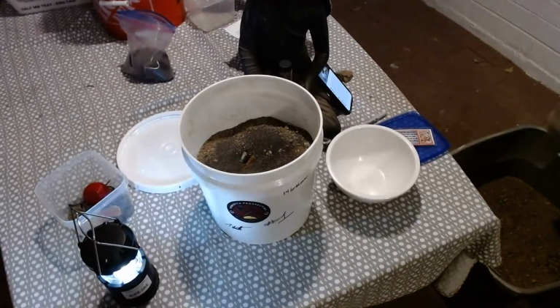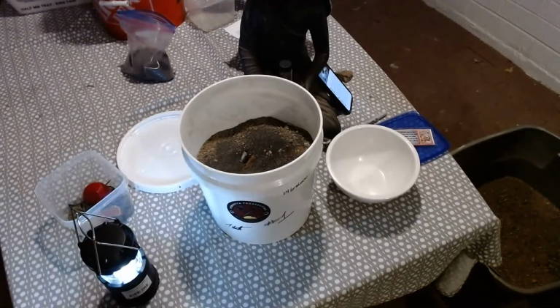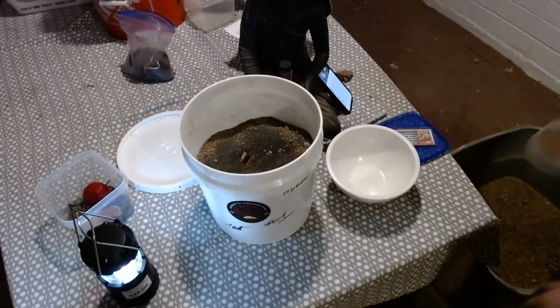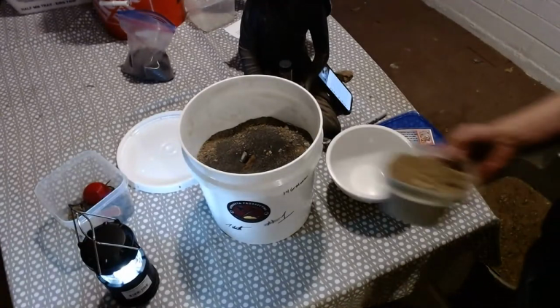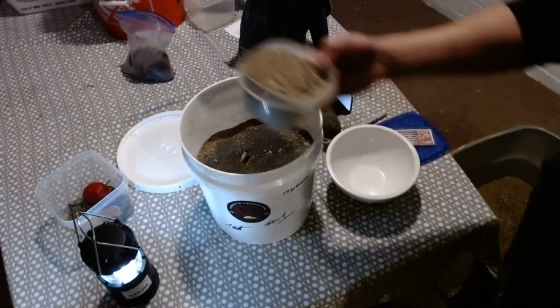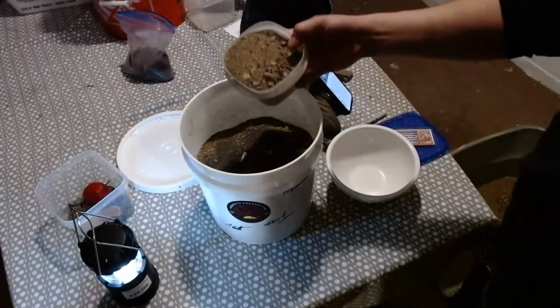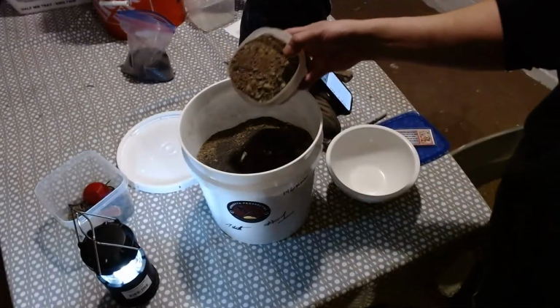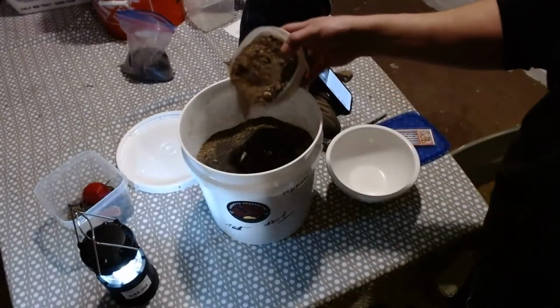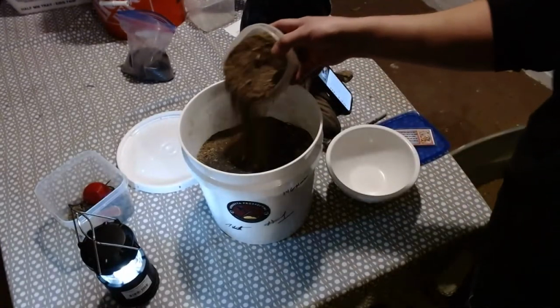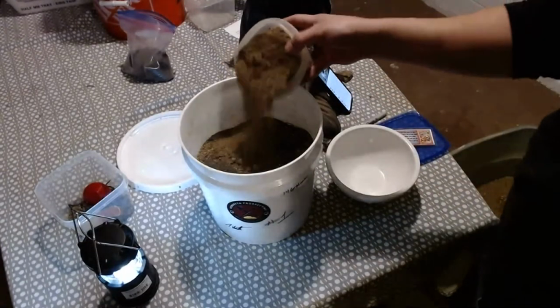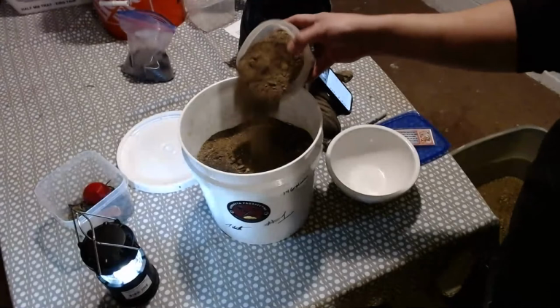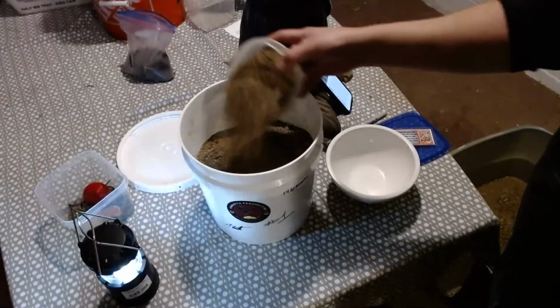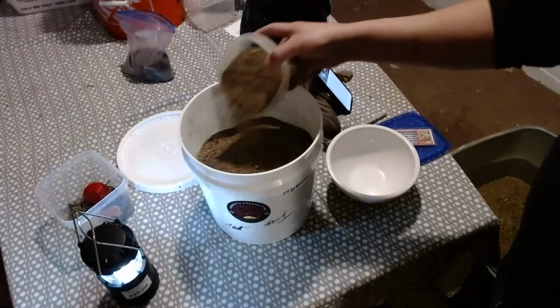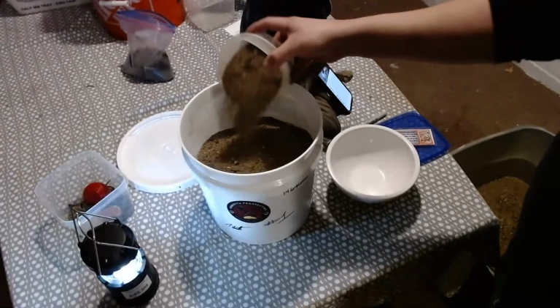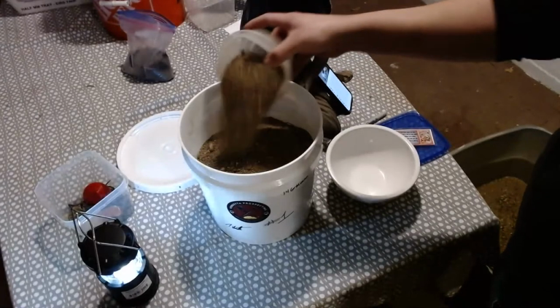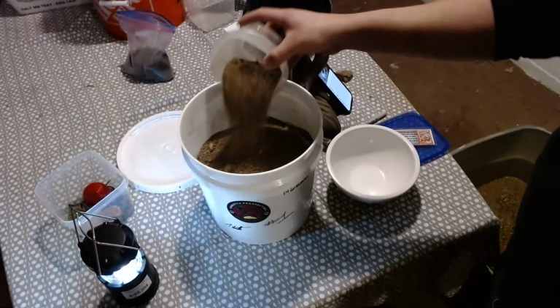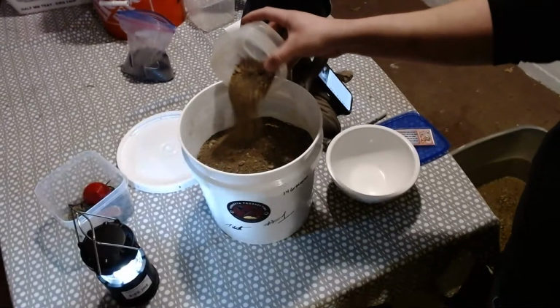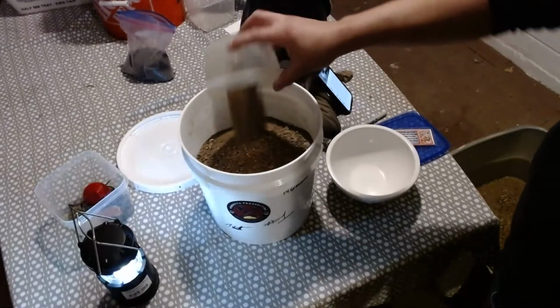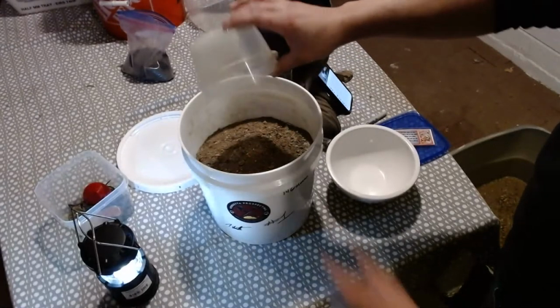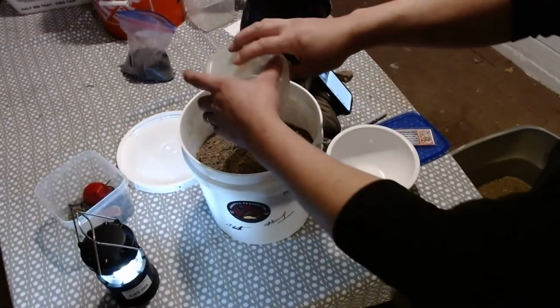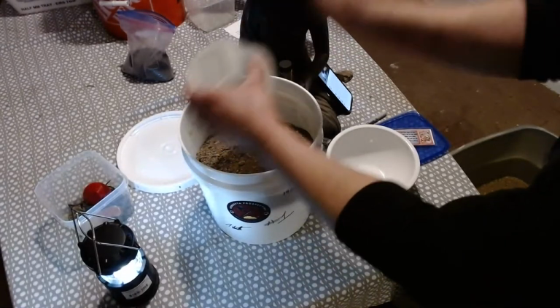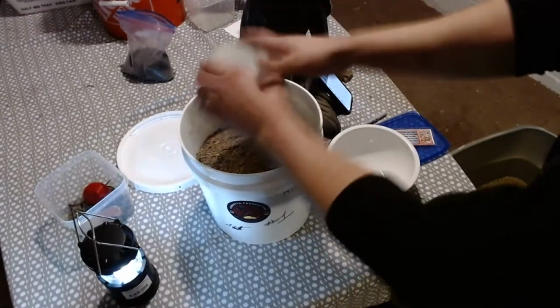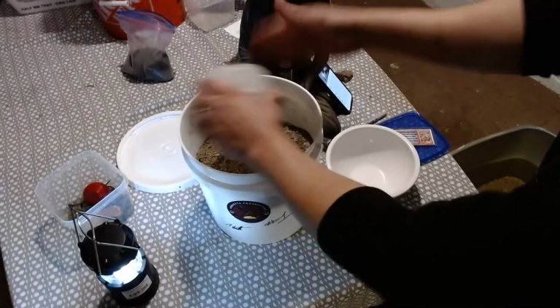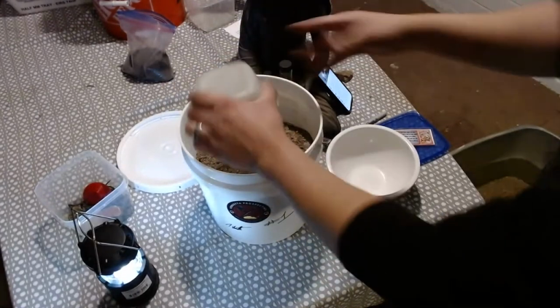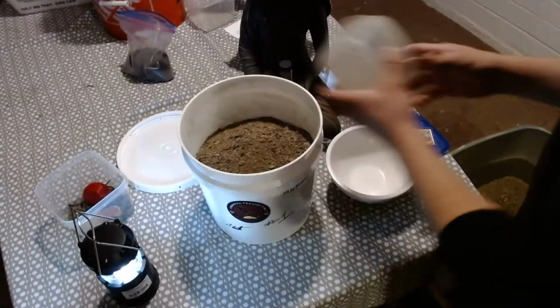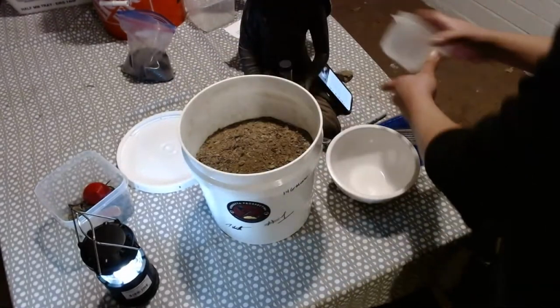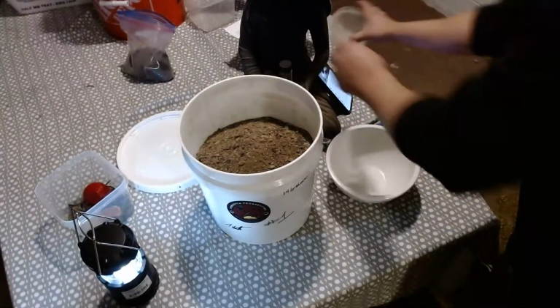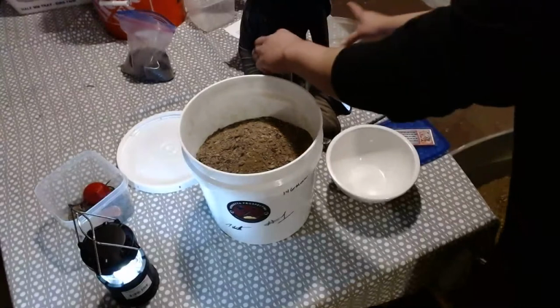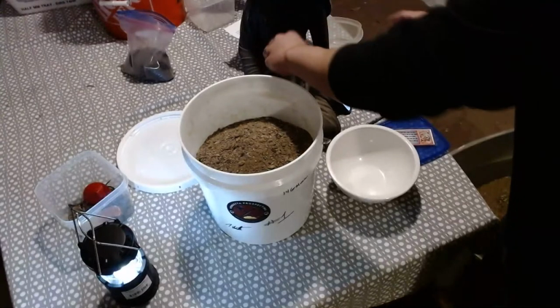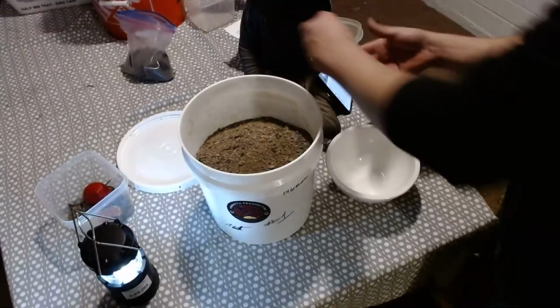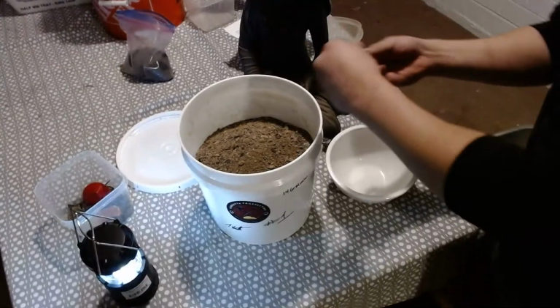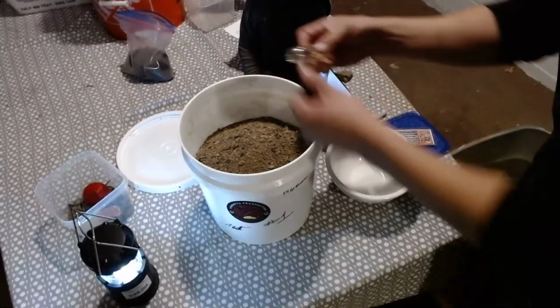I'm going to go get some other stuff because you guys are talking me into it. I think I need a safety check as well — it's been a minute since we've added some gold here.